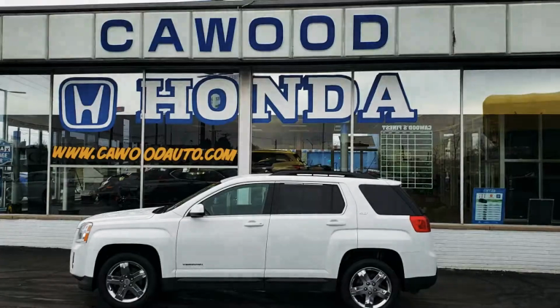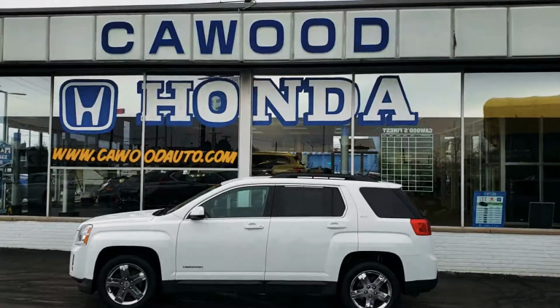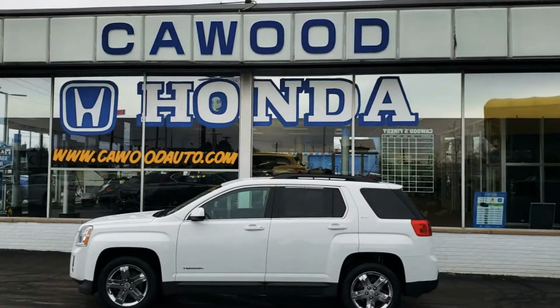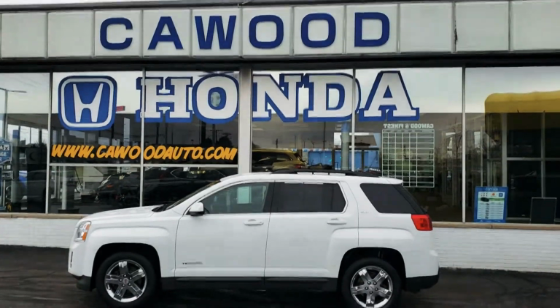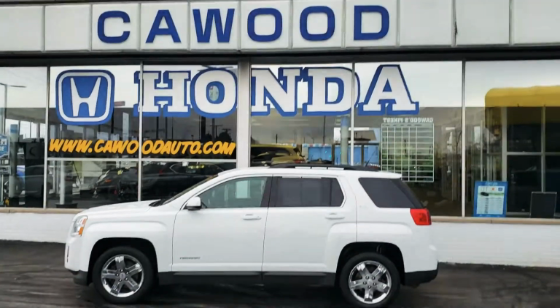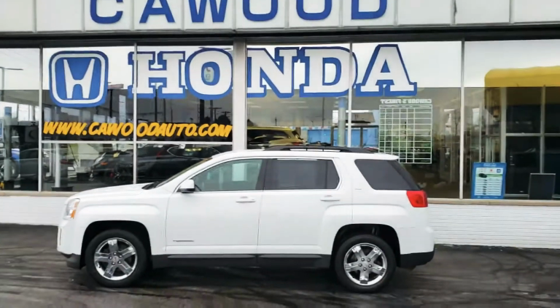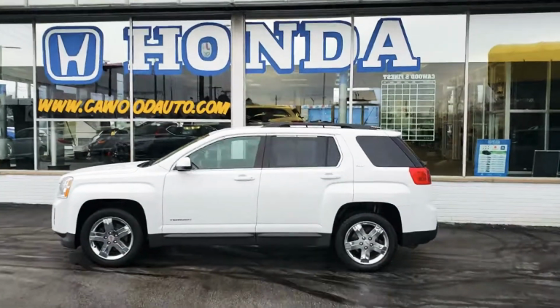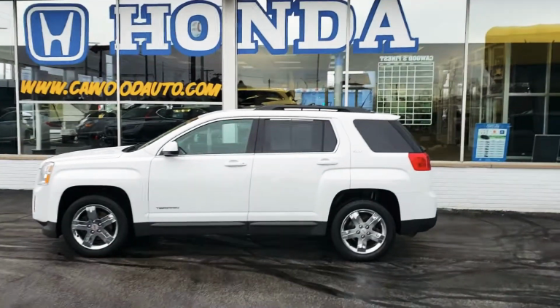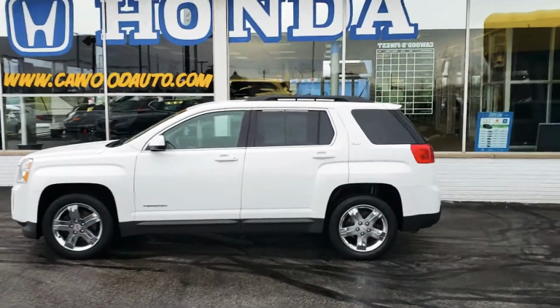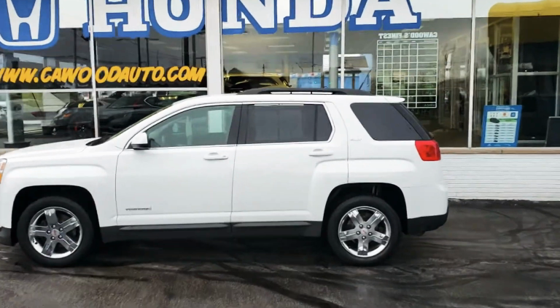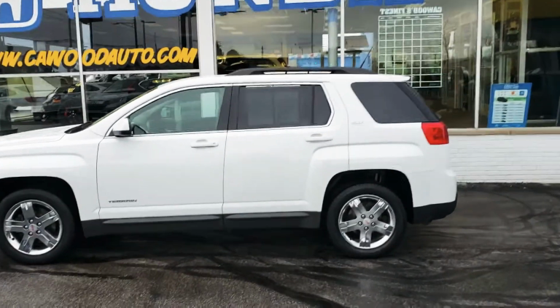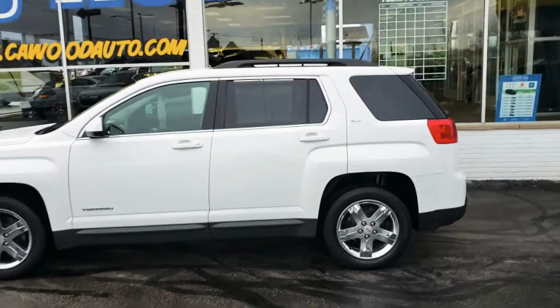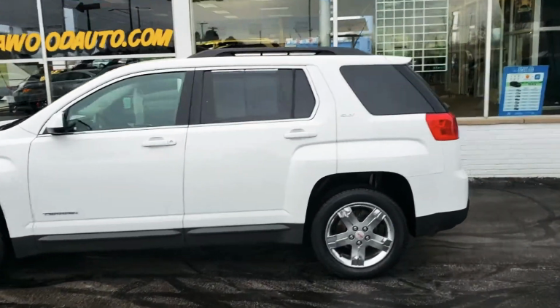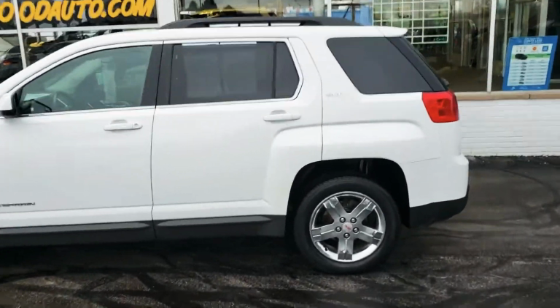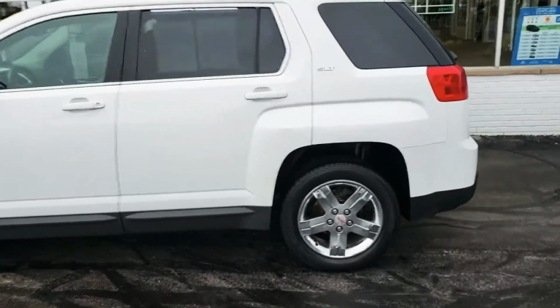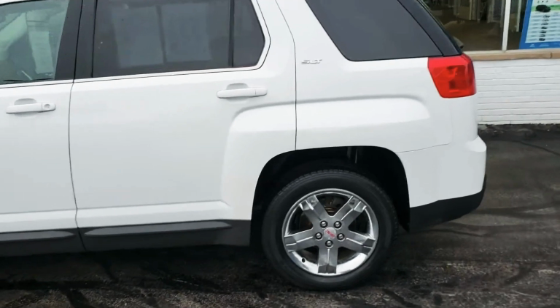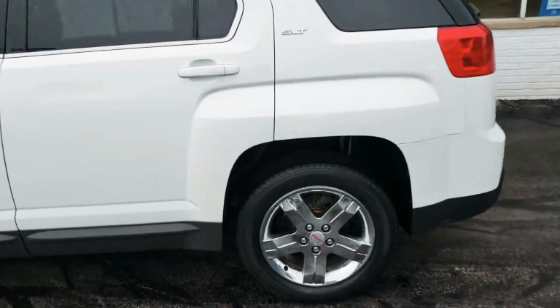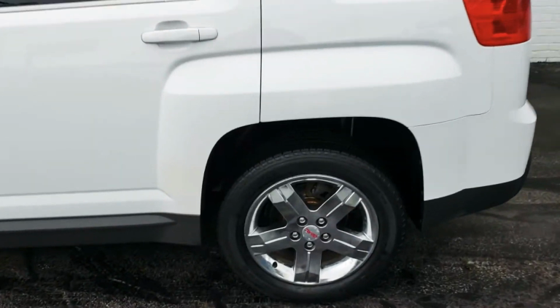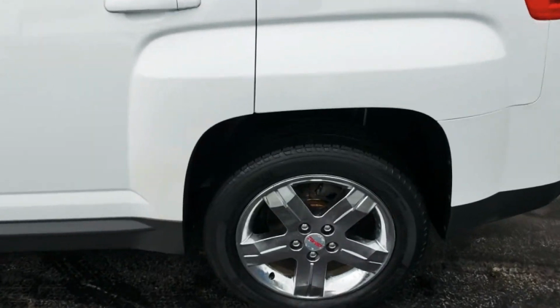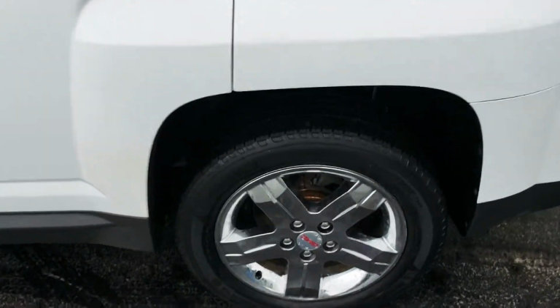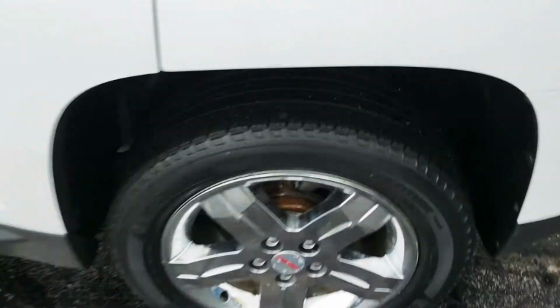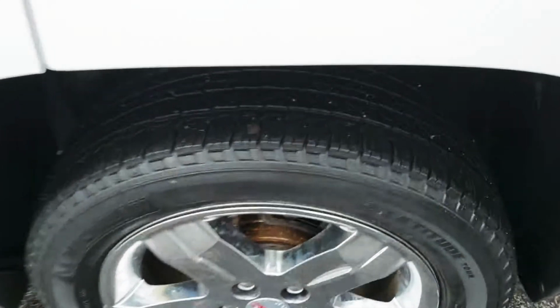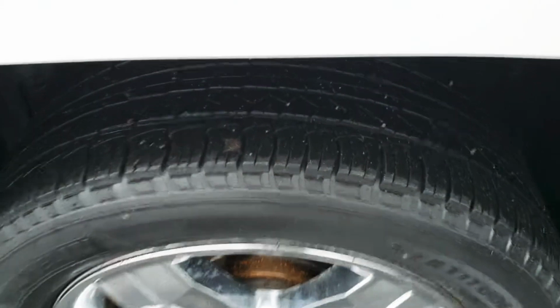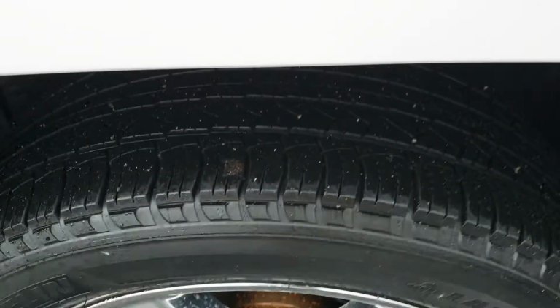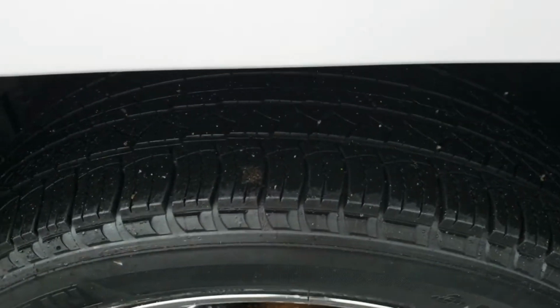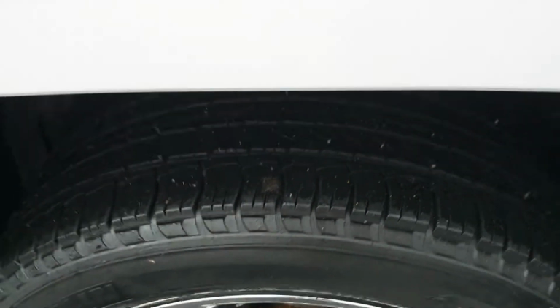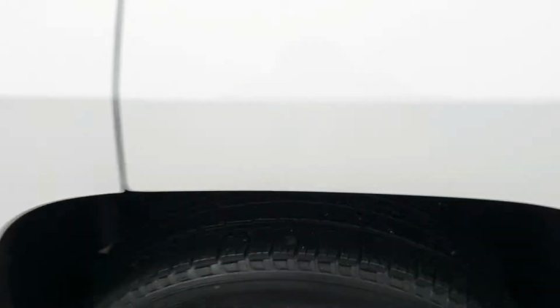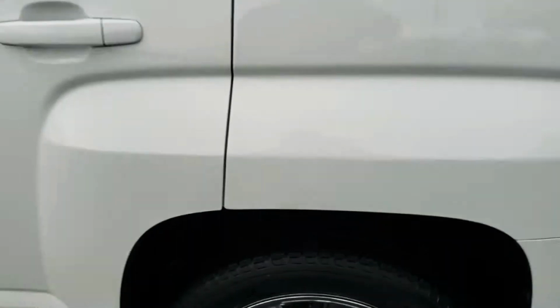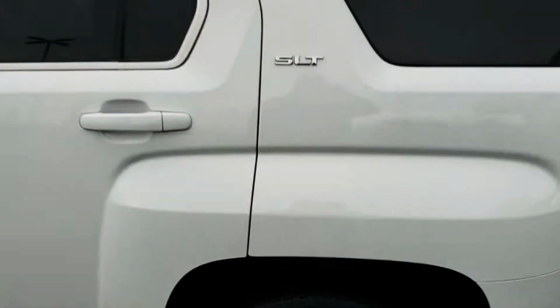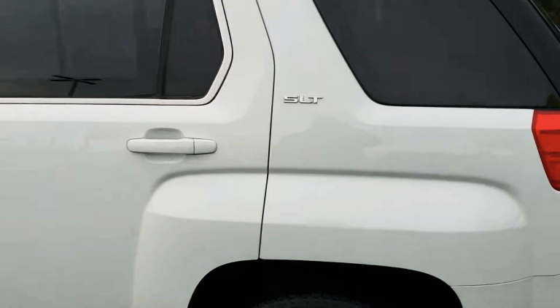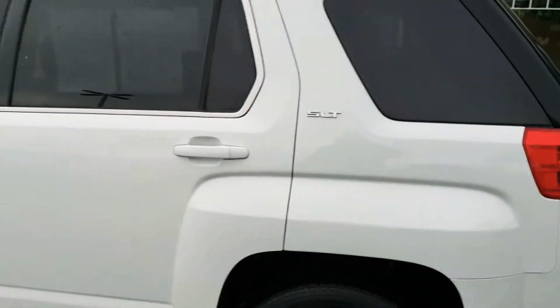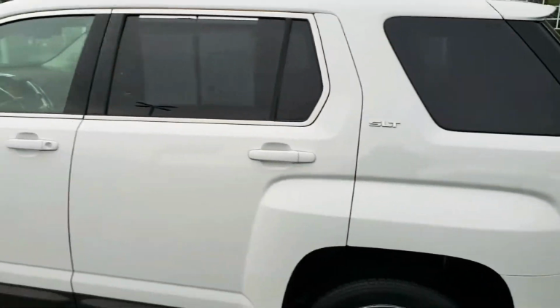Hi everybody, this is Kyle at Kaywood. Today I just want to show you this GMC Terrain. It's a 2012 SLT.